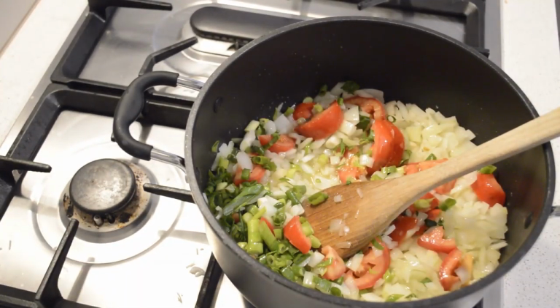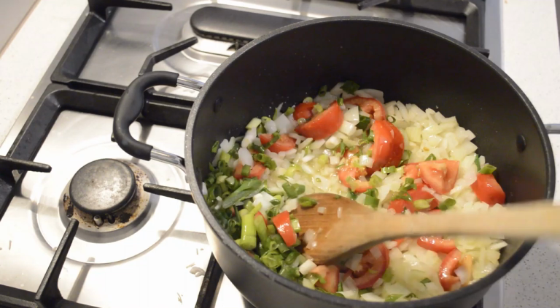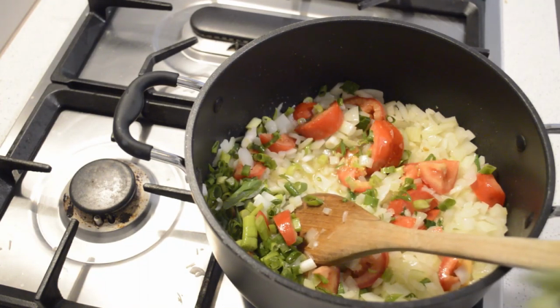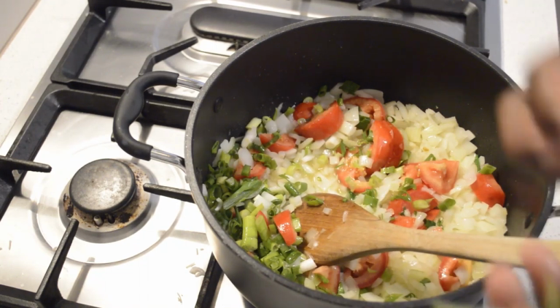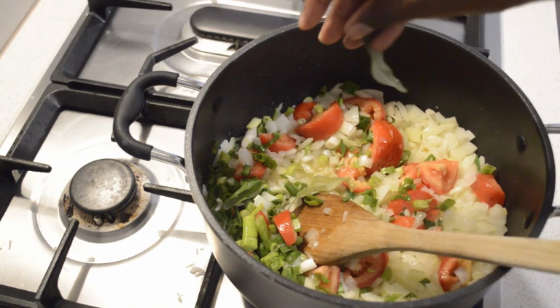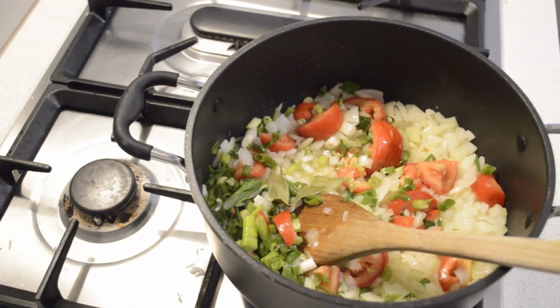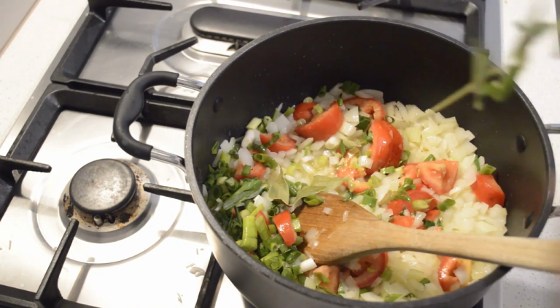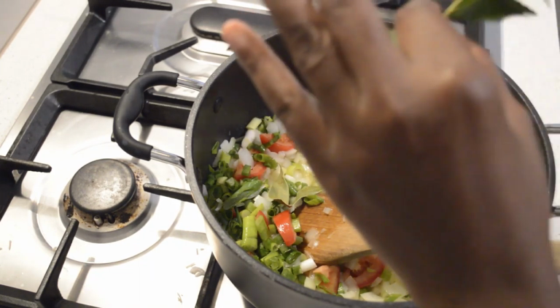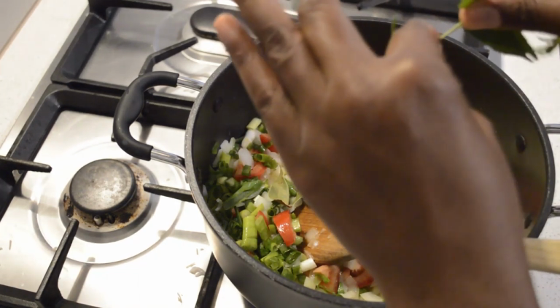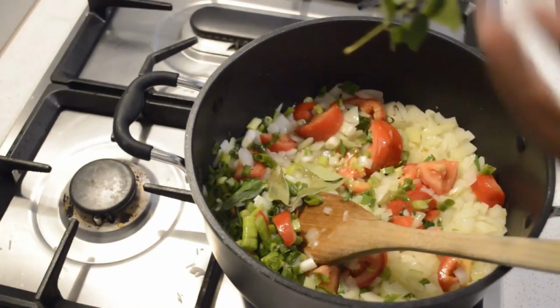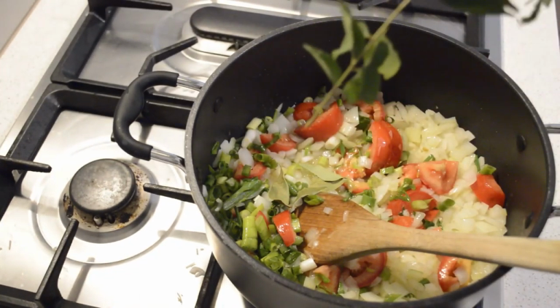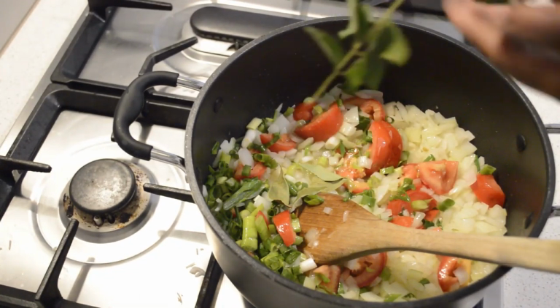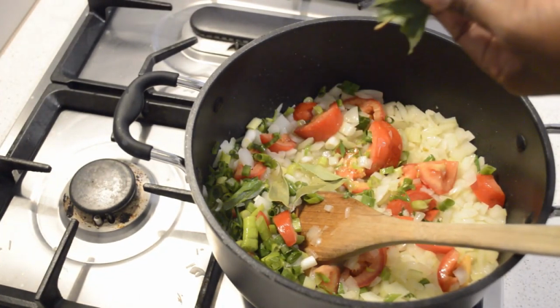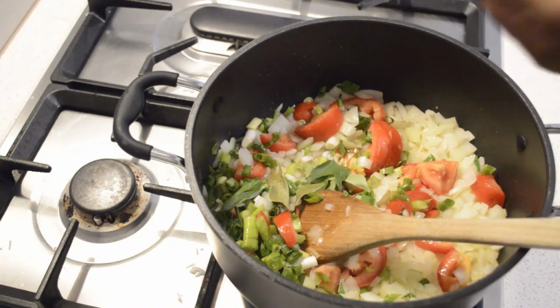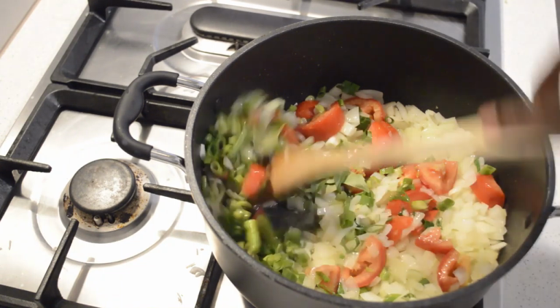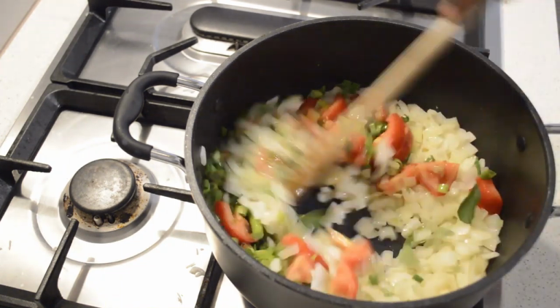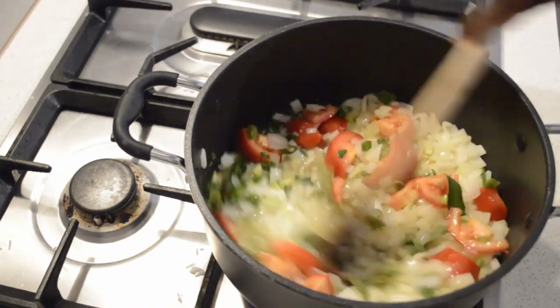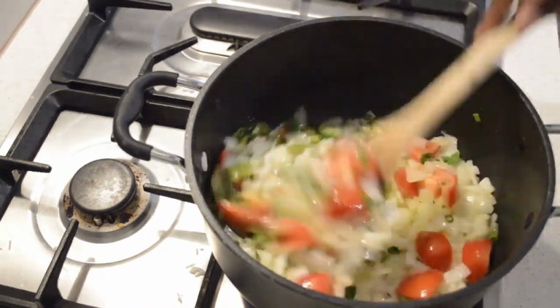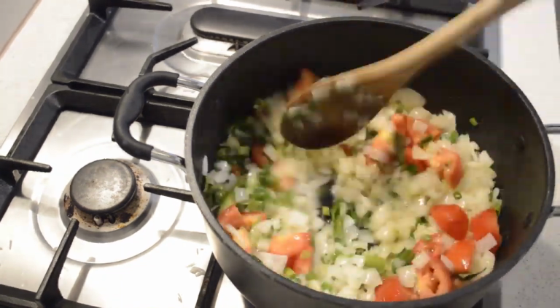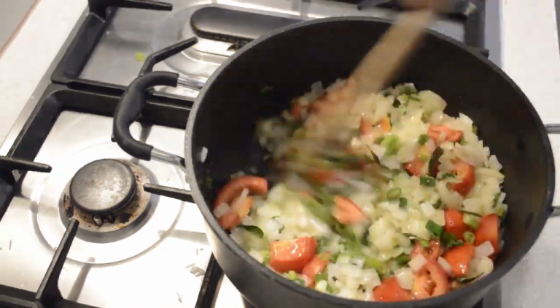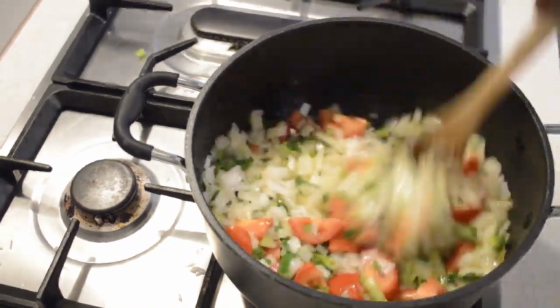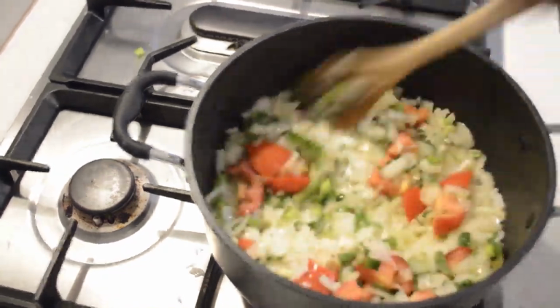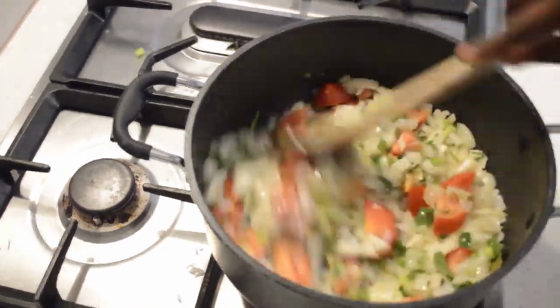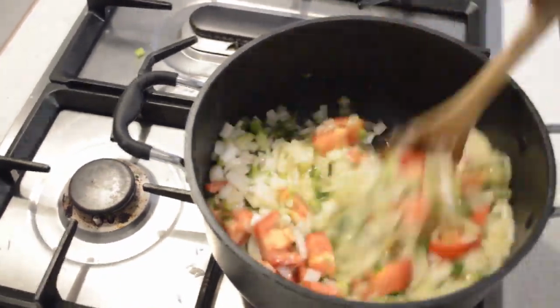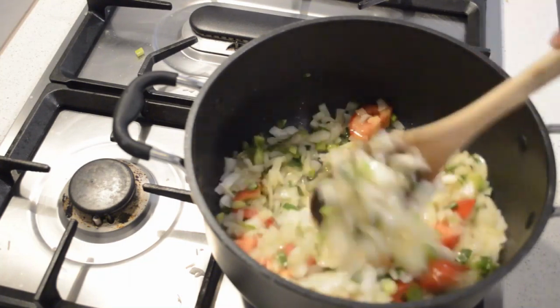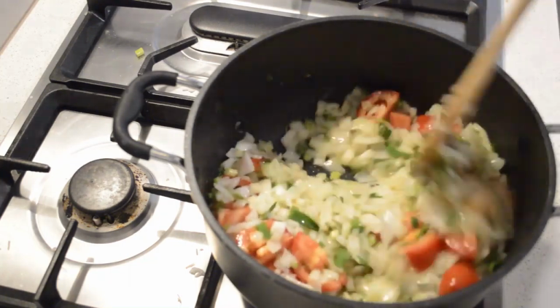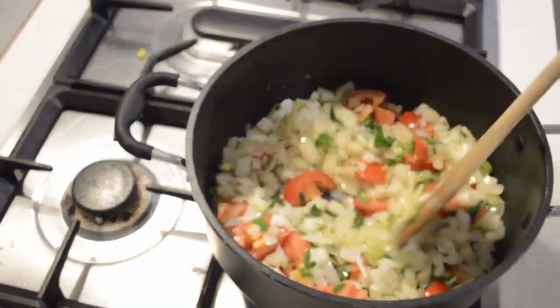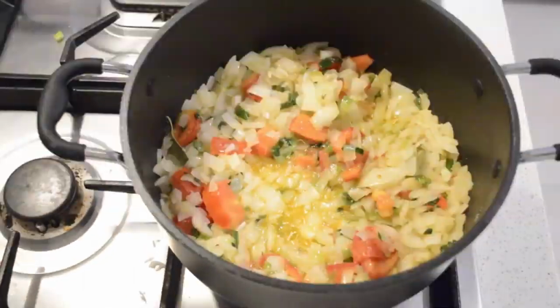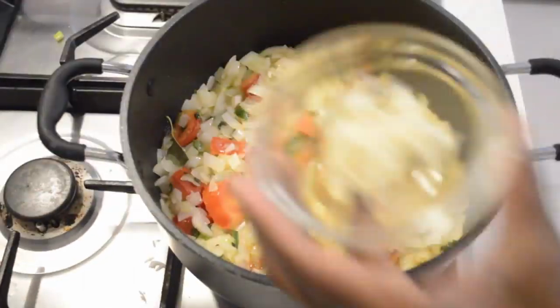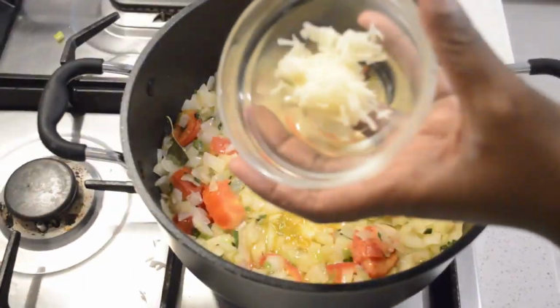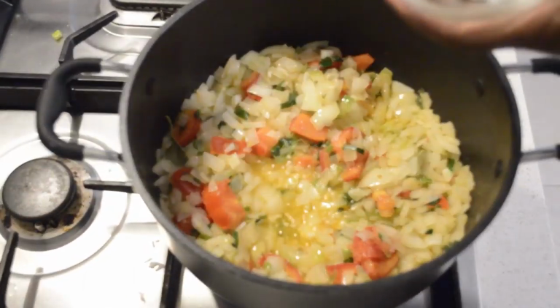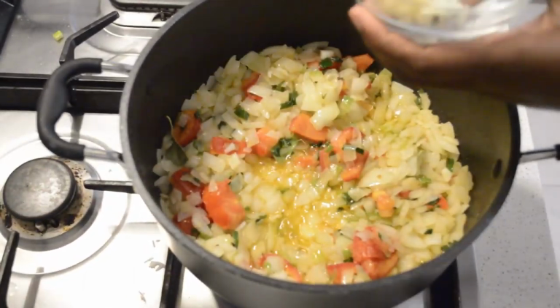Then I will add the fresh tomatoes, some onions, scallion, some bay leaf, and some curry leaf. Curry leaf is gonna add so much flavor to this too. Then I'm gonna add garlic.